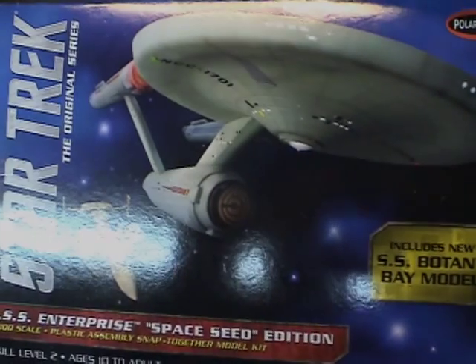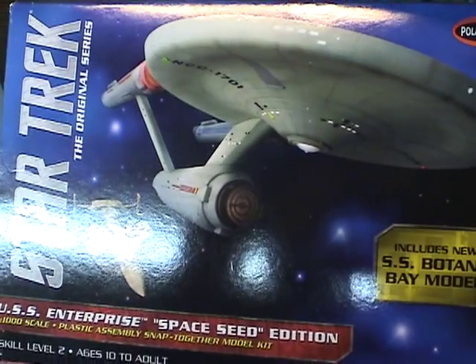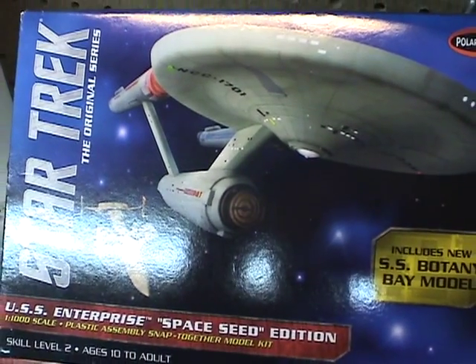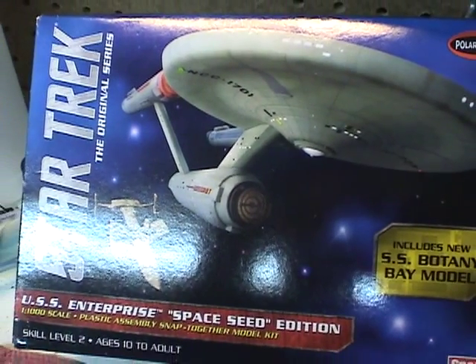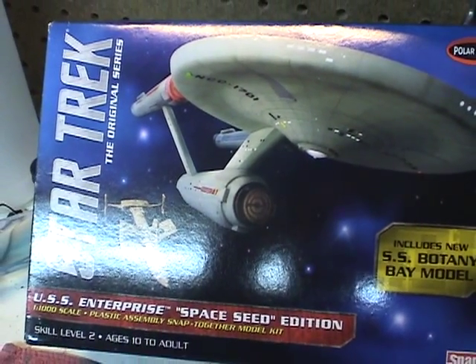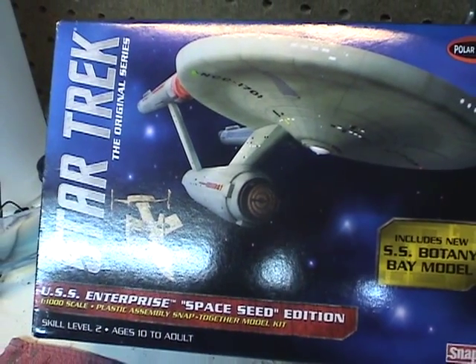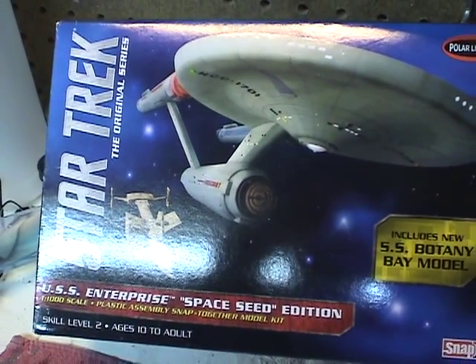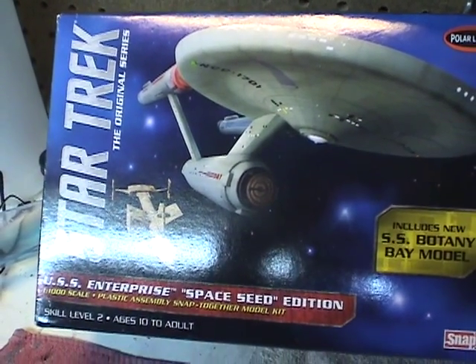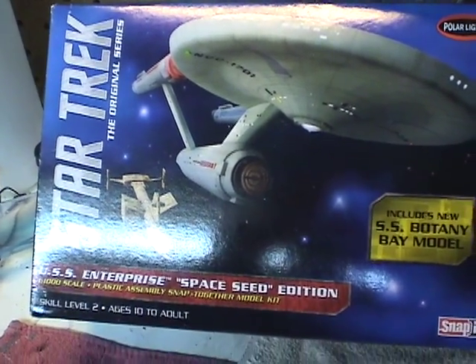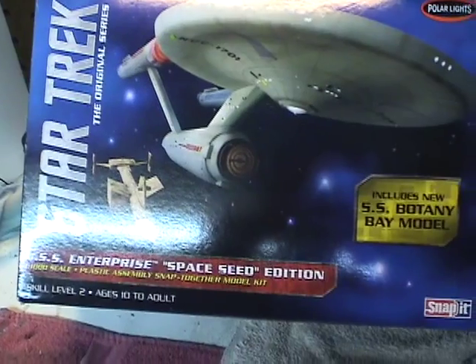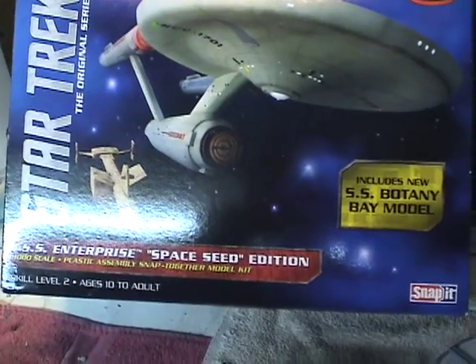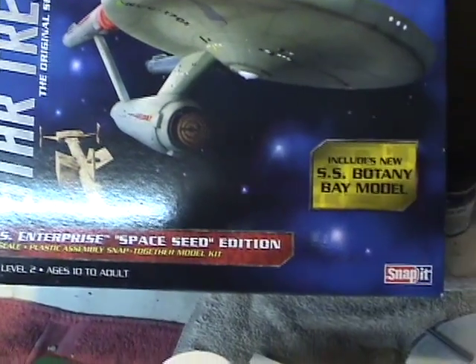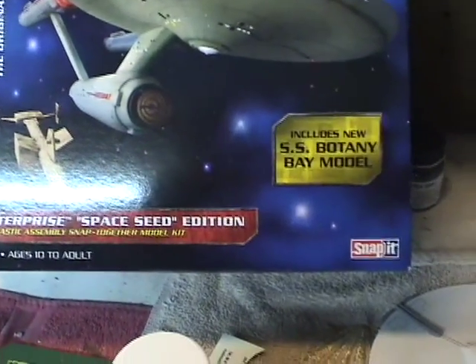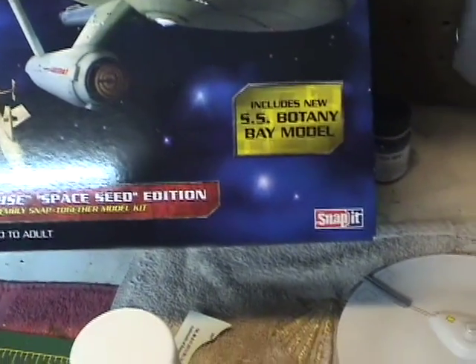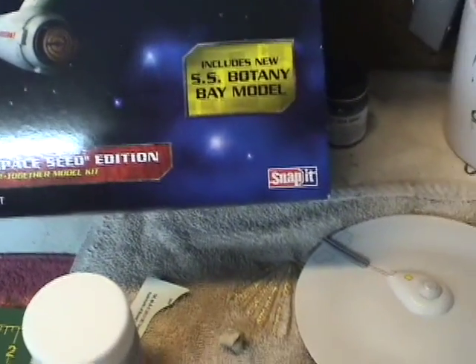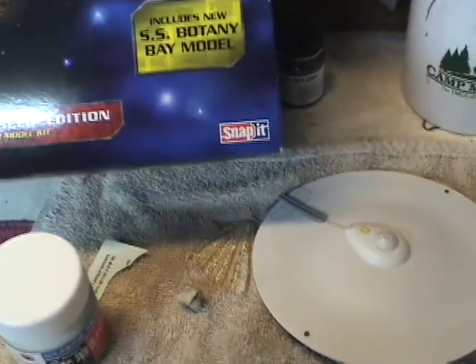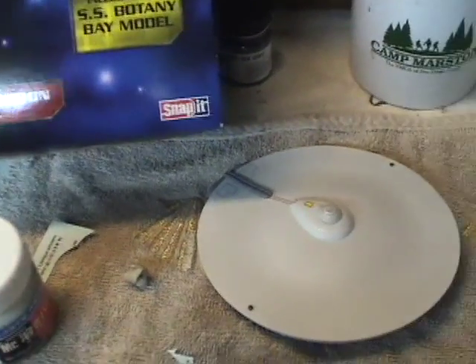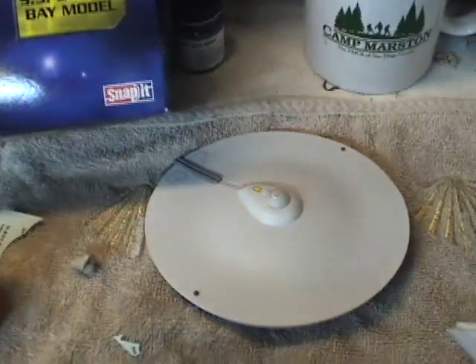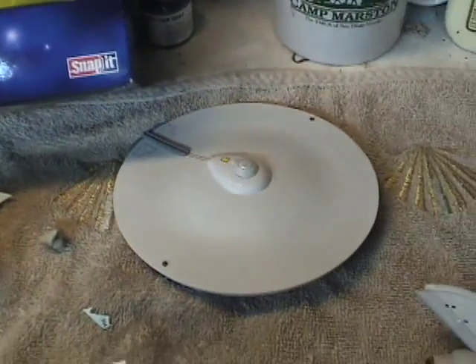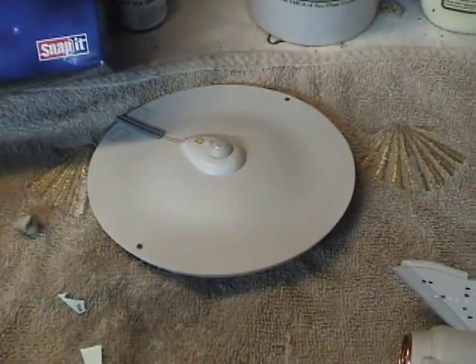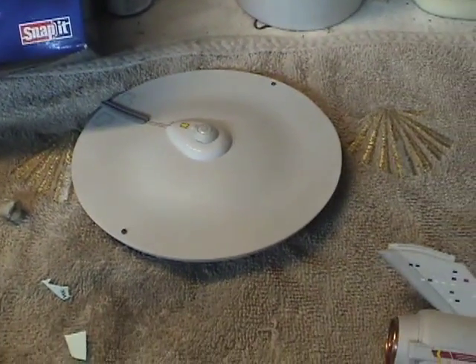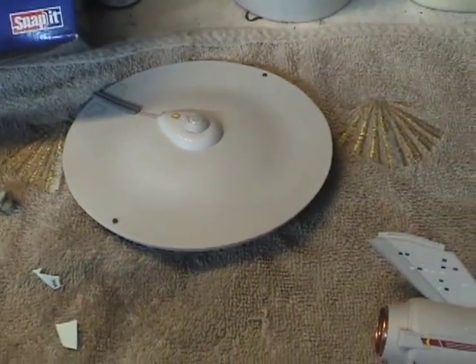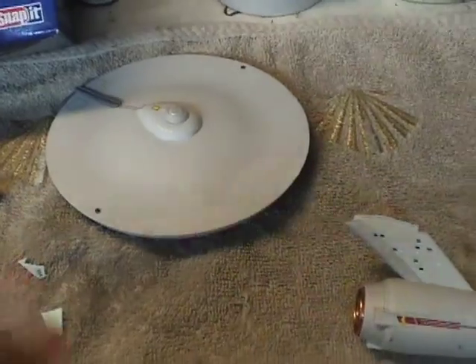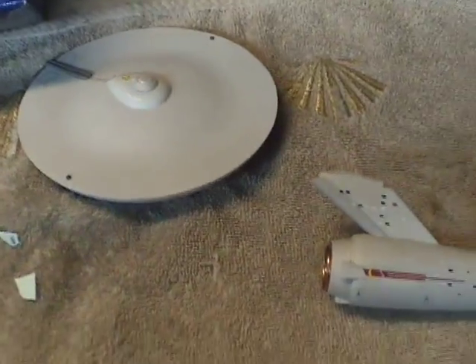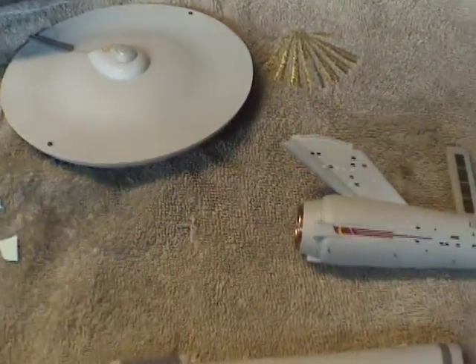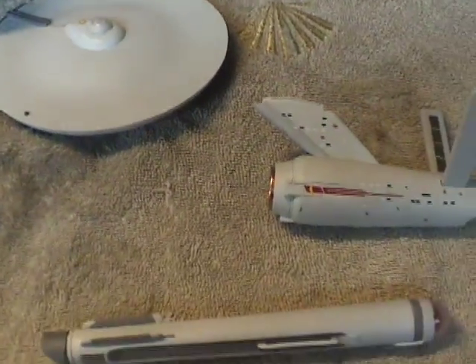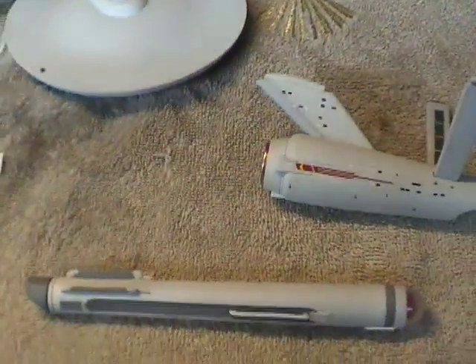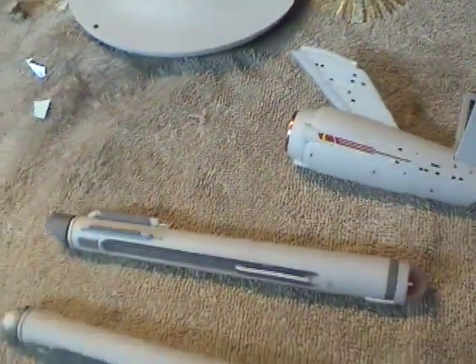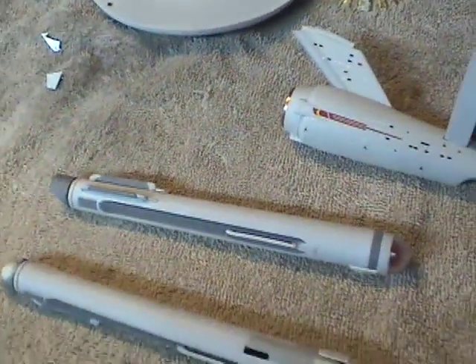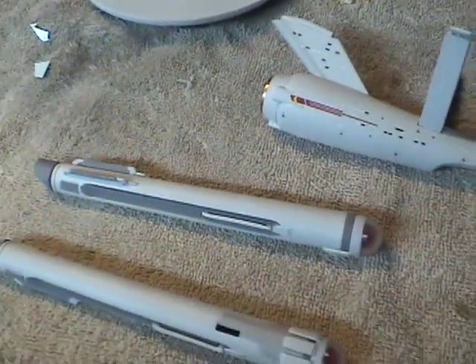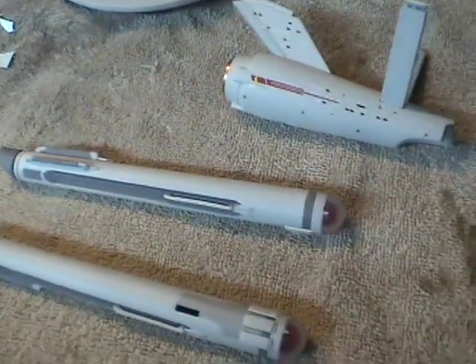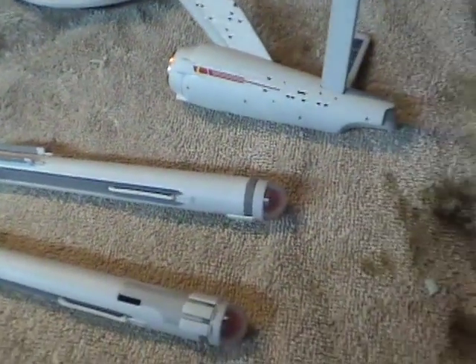Hey everyone, and welcome to another edition of the Interstellar Modeler. I'm continuing now with the USS Enterprise Space Seat Edition here. I've made a bit of progress since the last video.